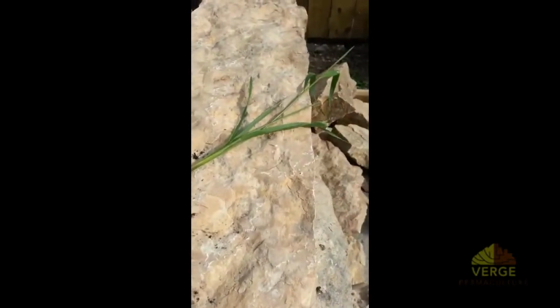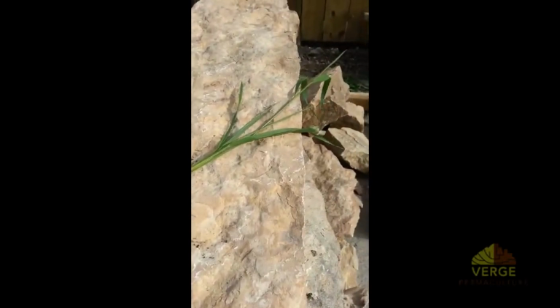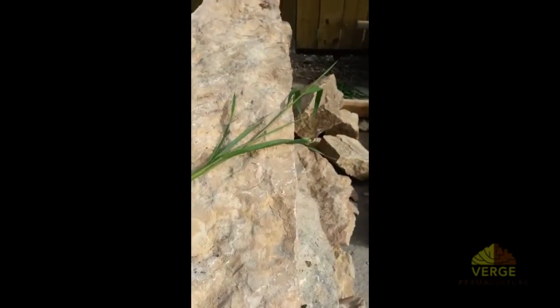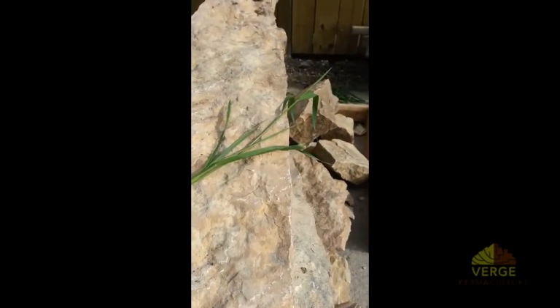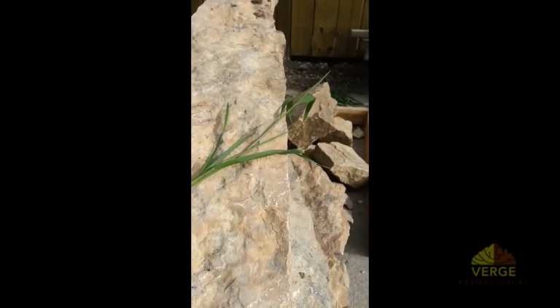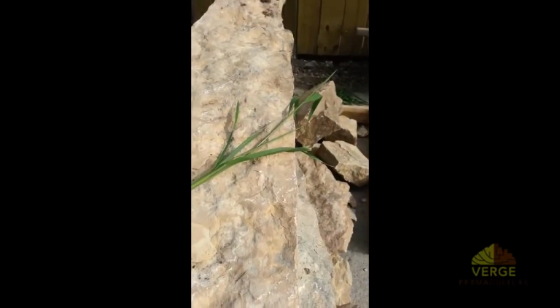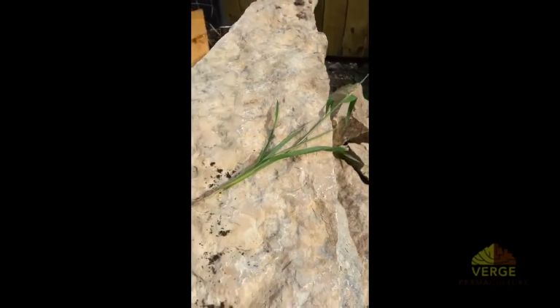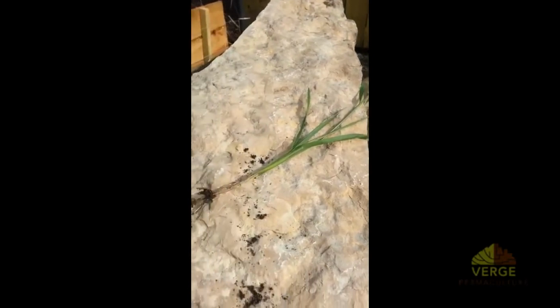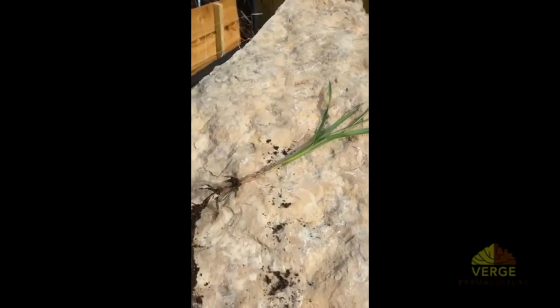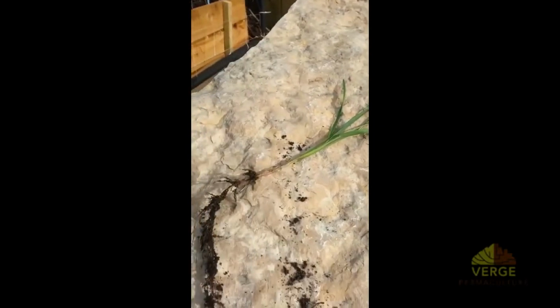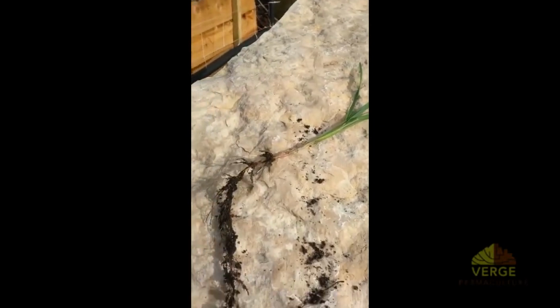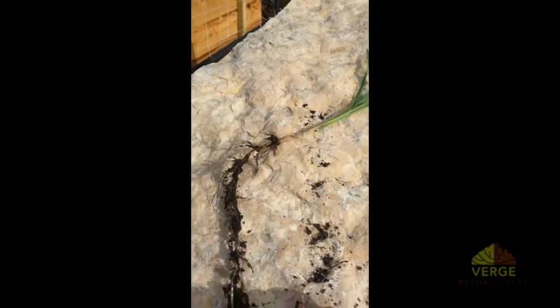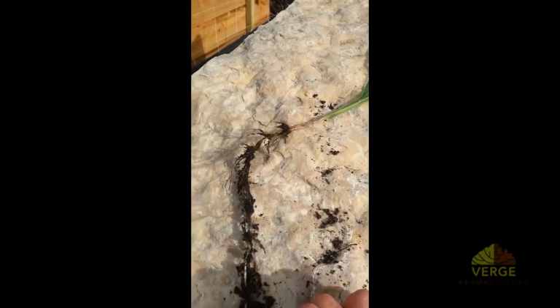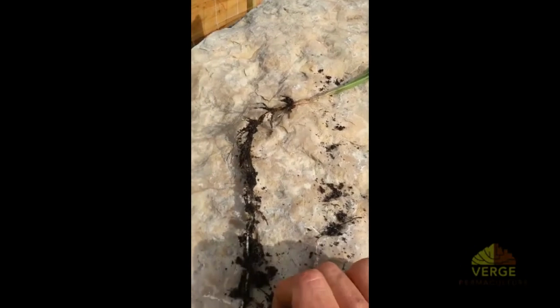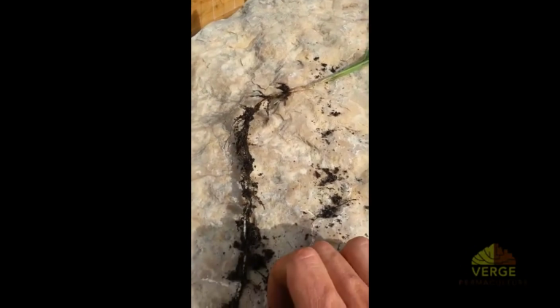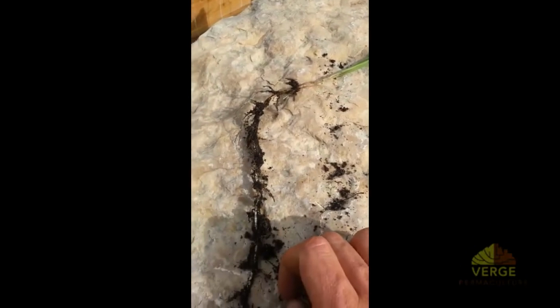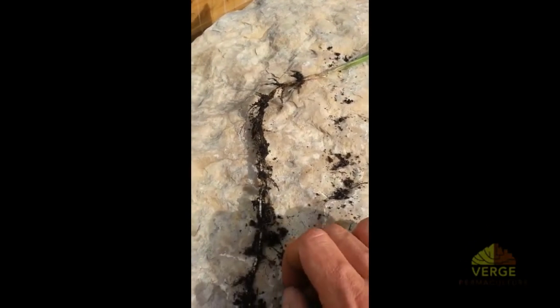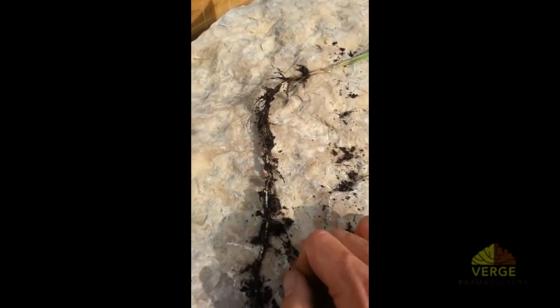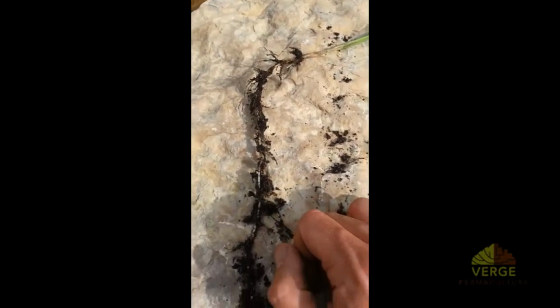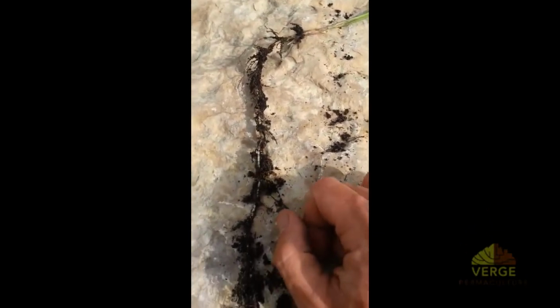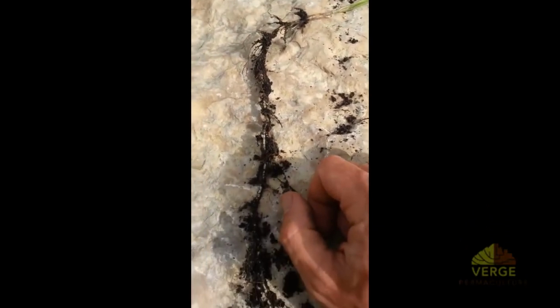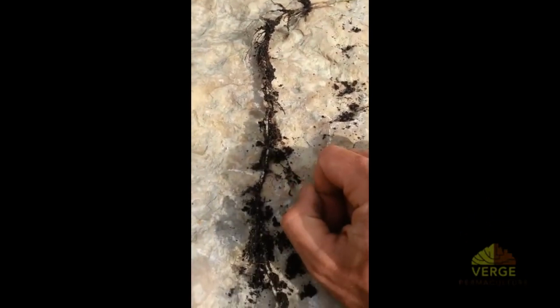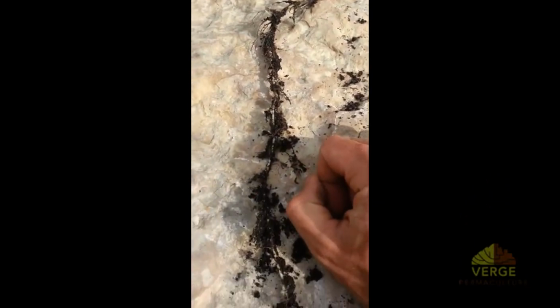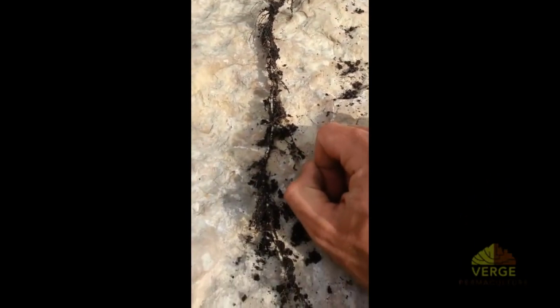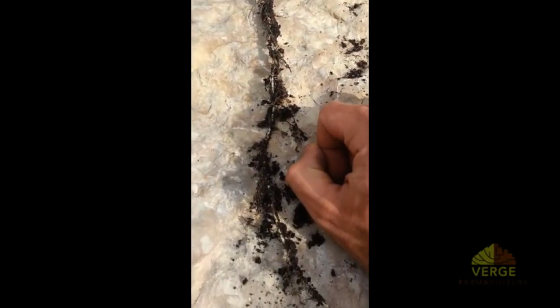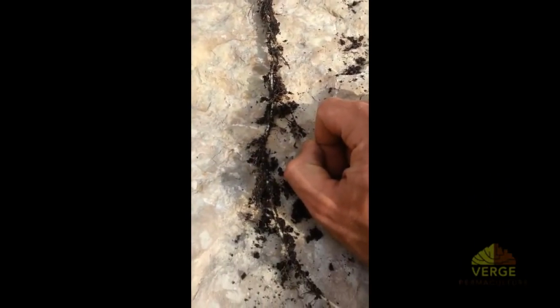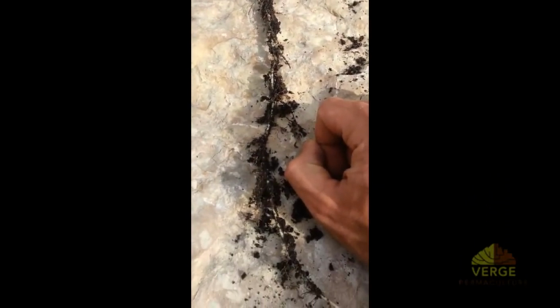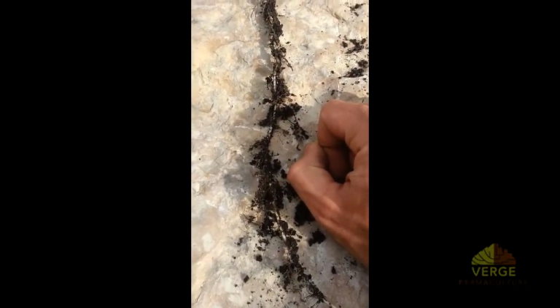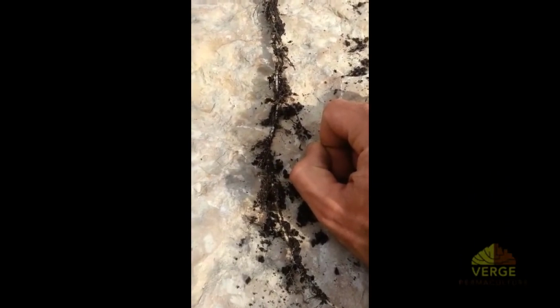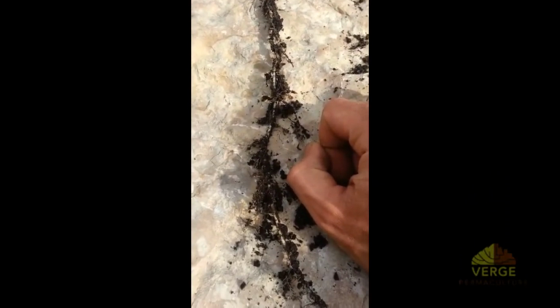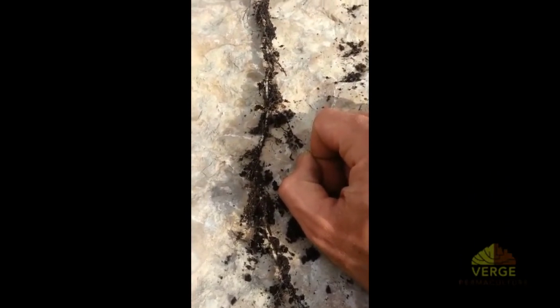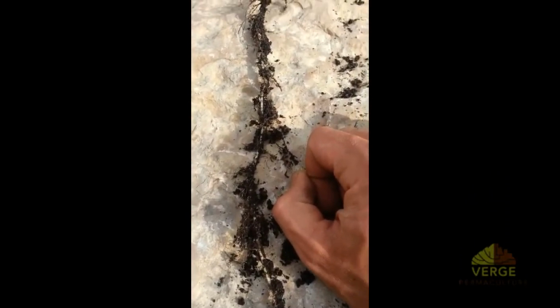Another little way that you can turn a problem into a solution — your couch grass can become an indicator for how good or bad your soil is.